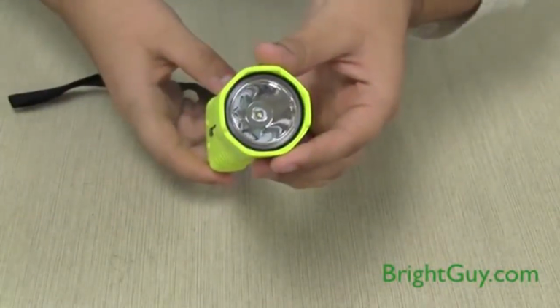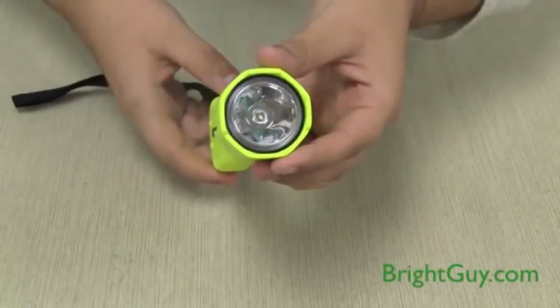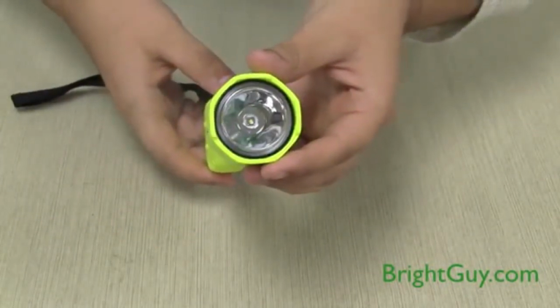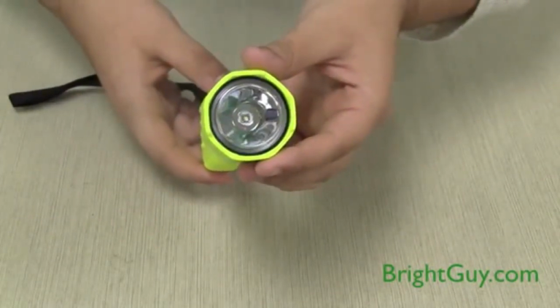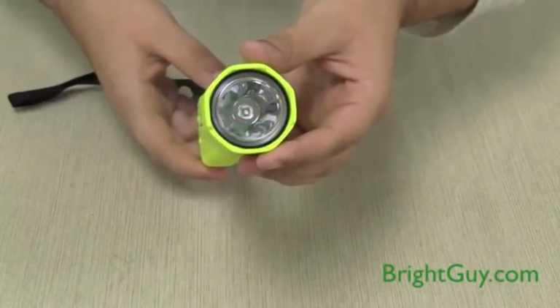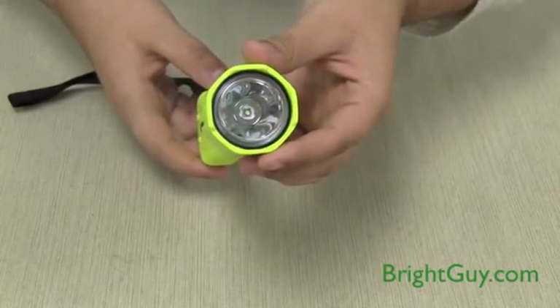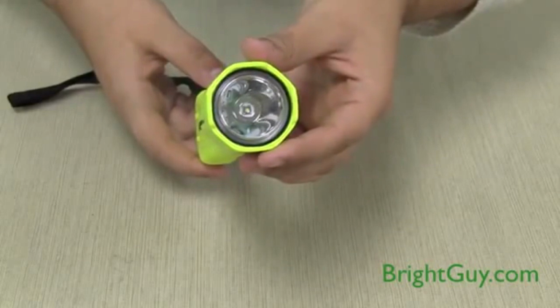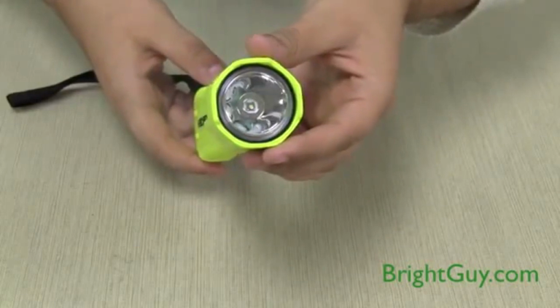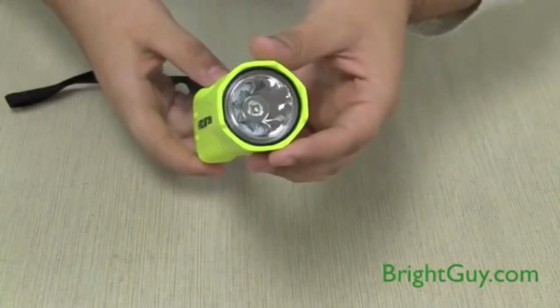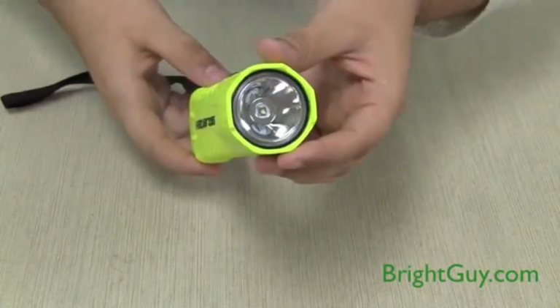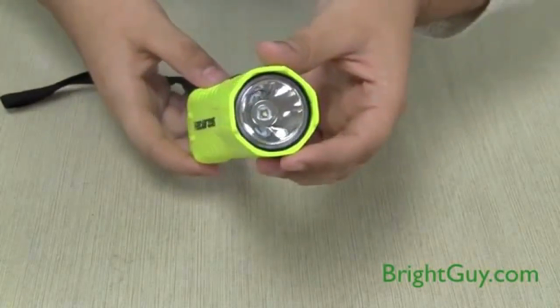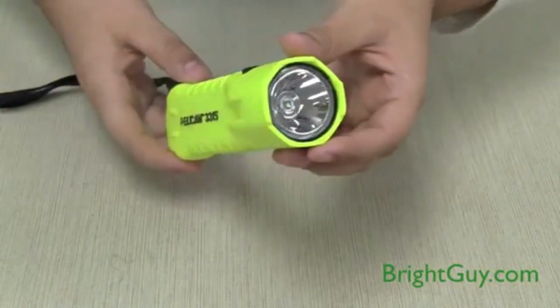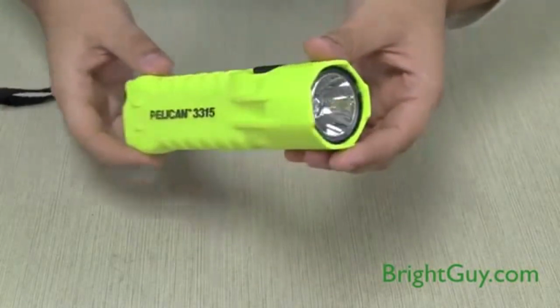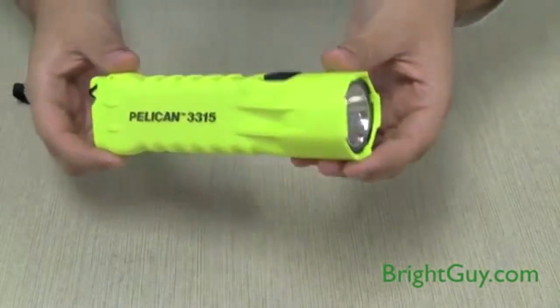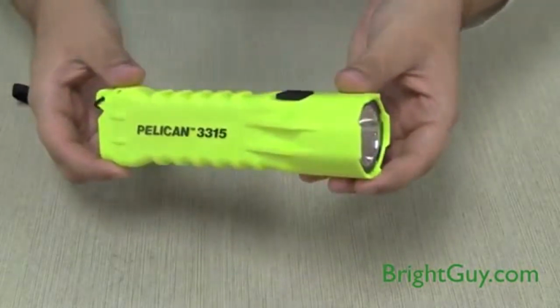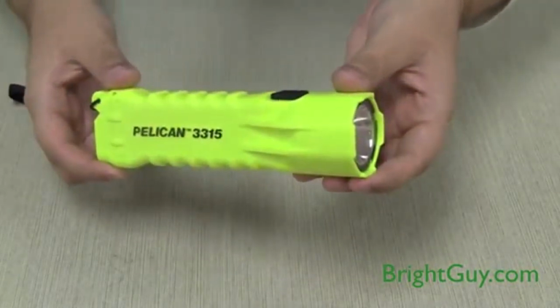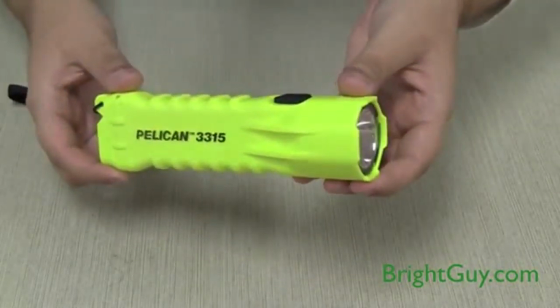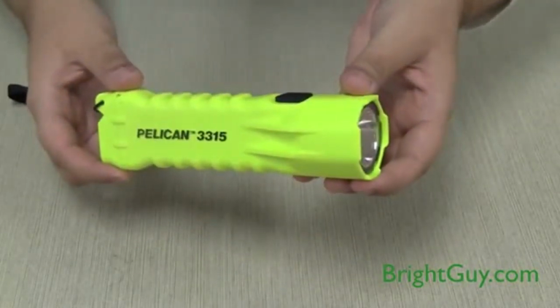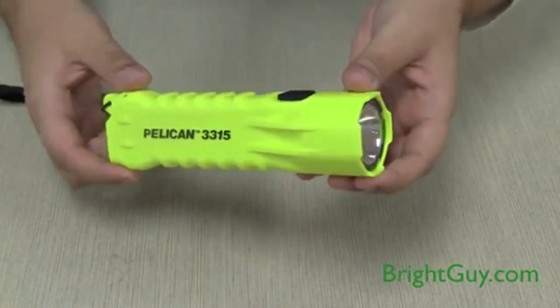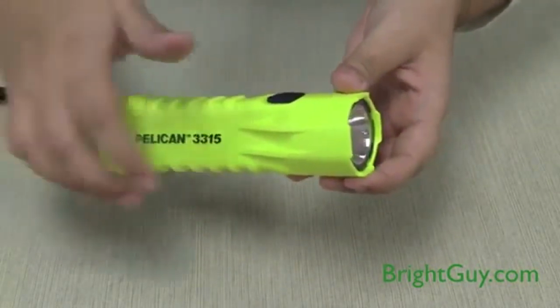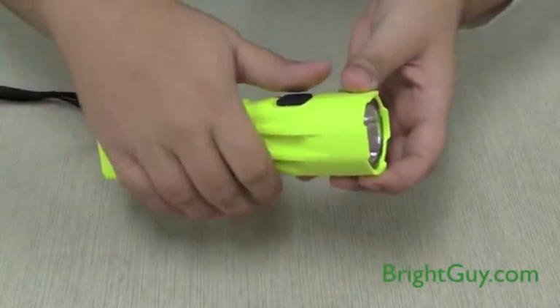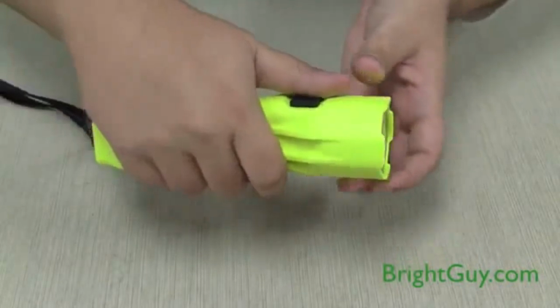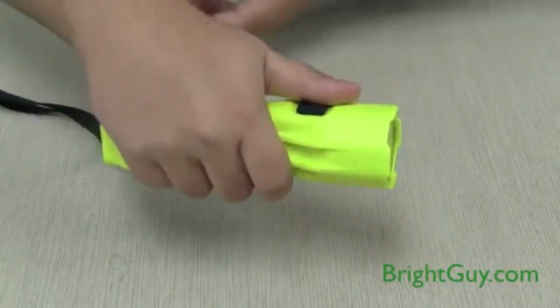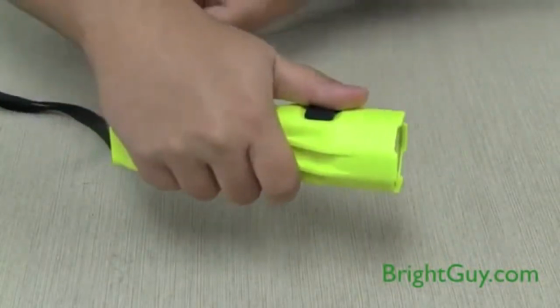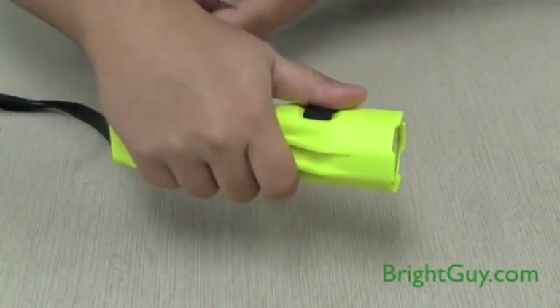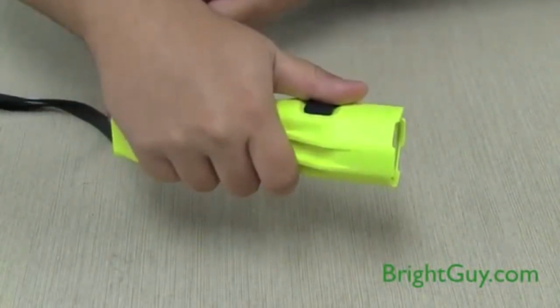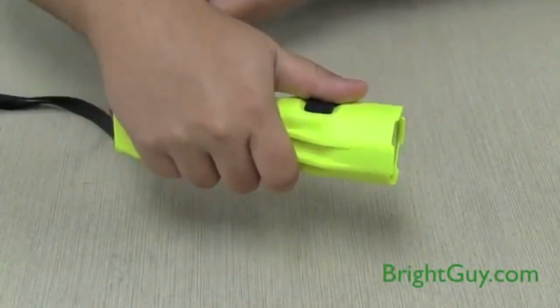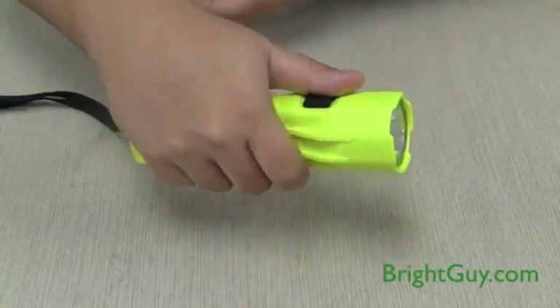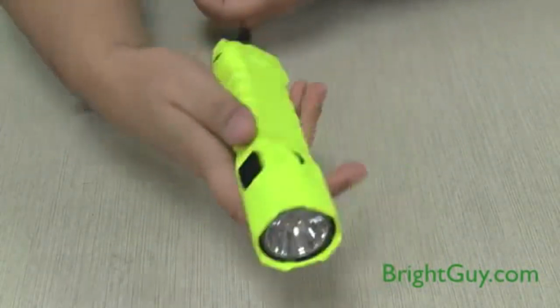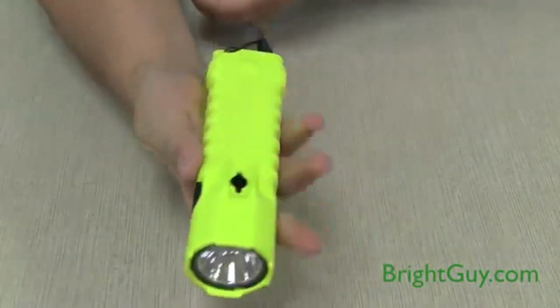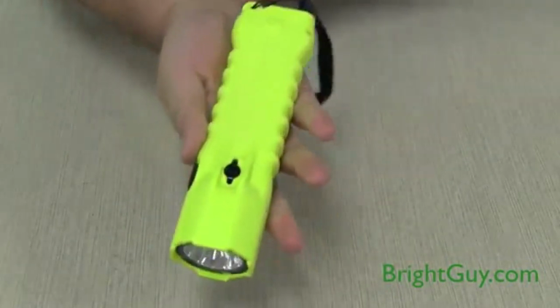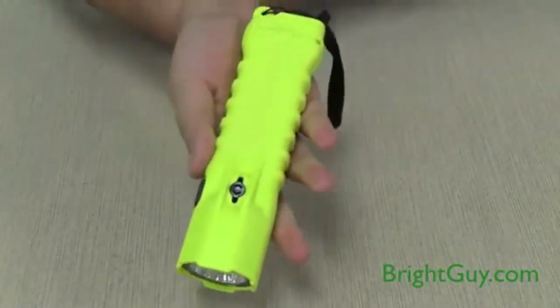One of the great things about the 3315 is that it has a very compact body design, measuring just 6.1 inches long and weighing only 6.2 ounces with batteries.